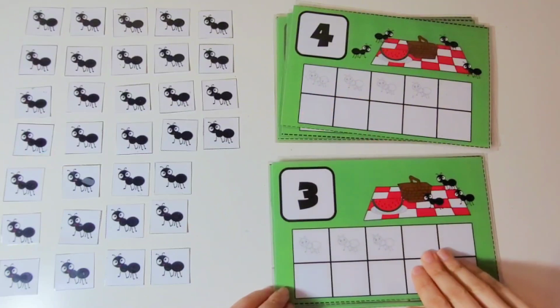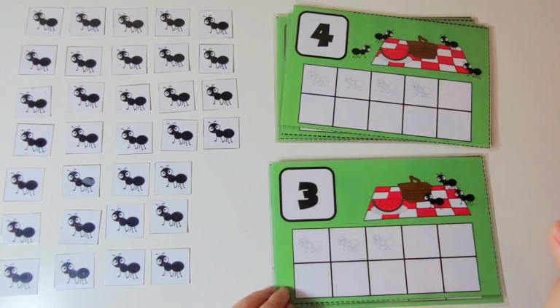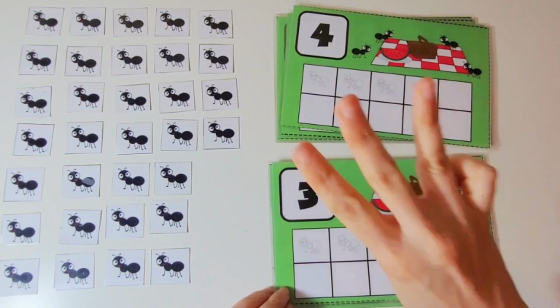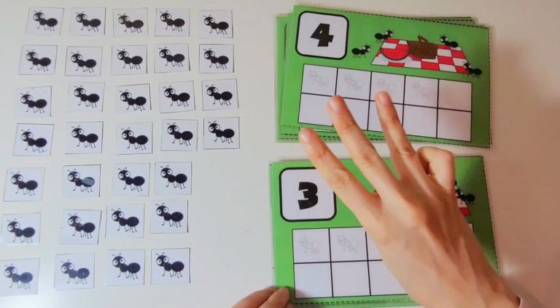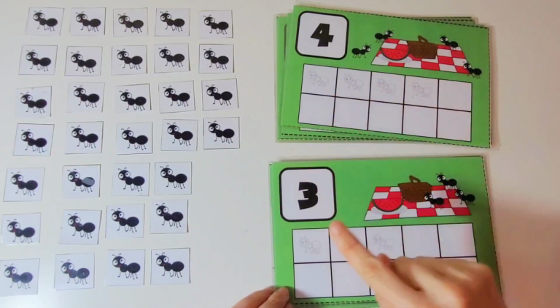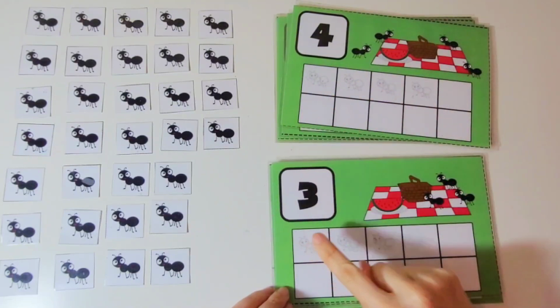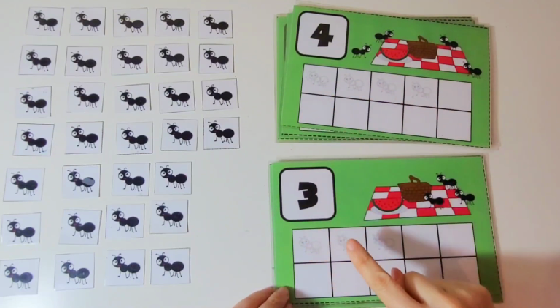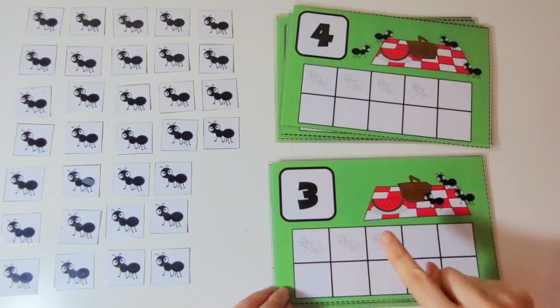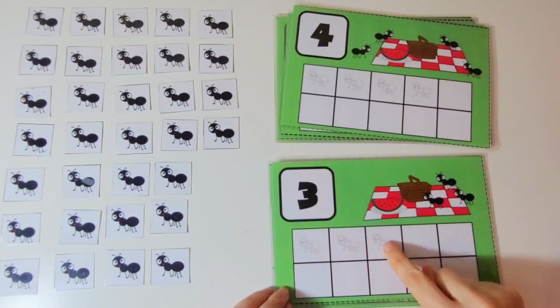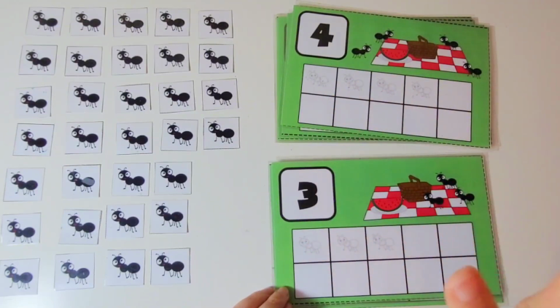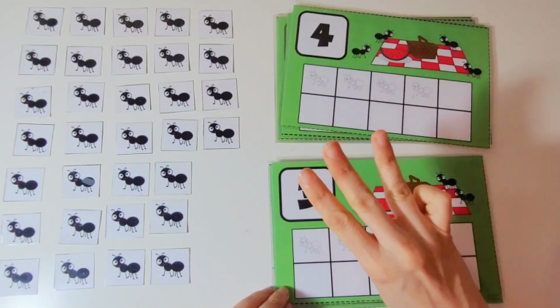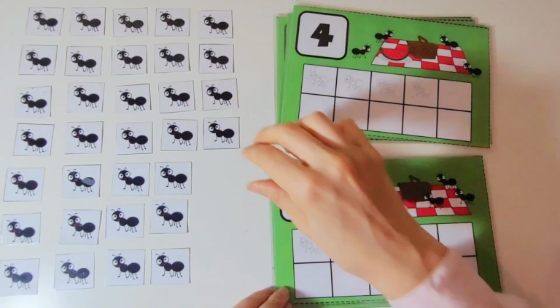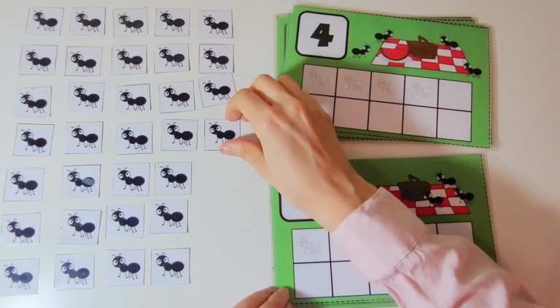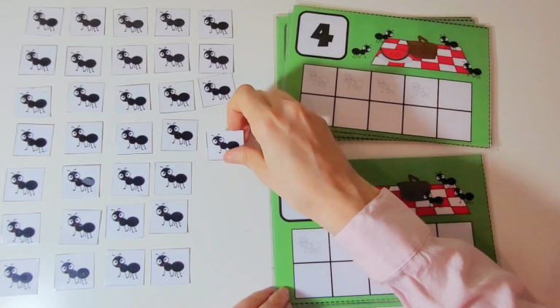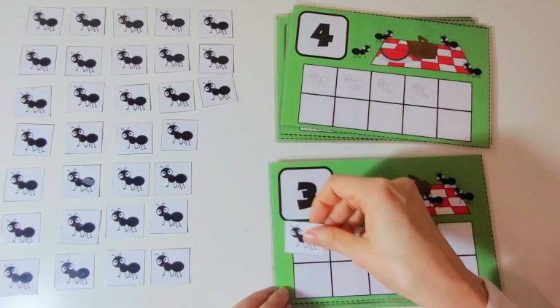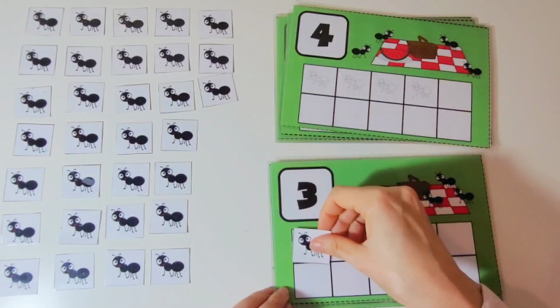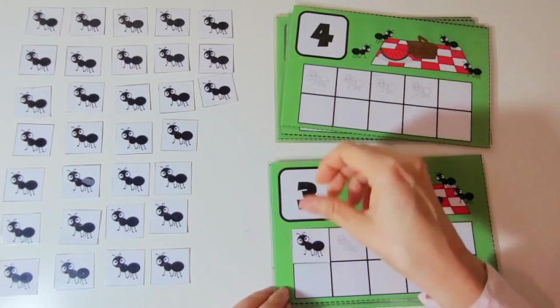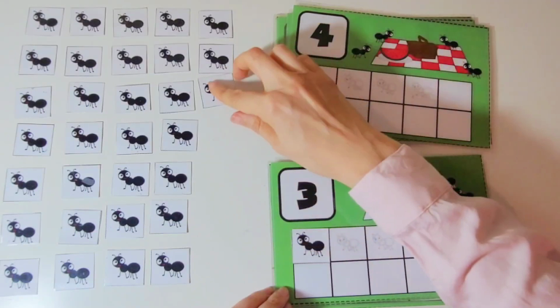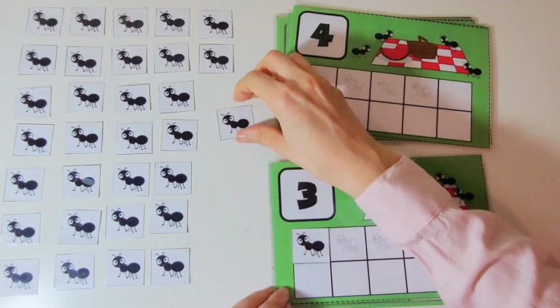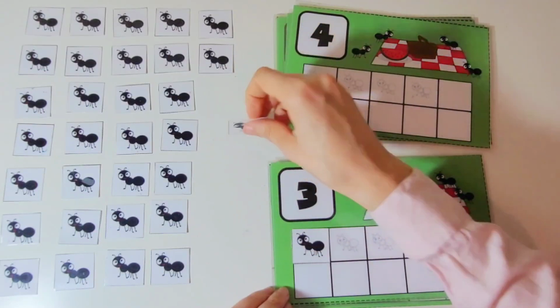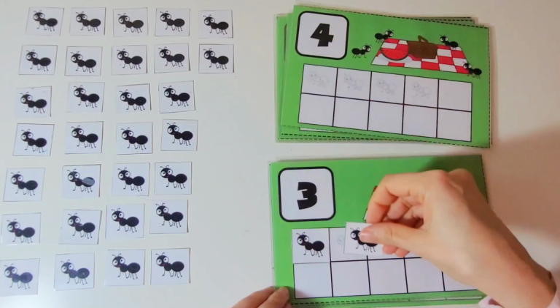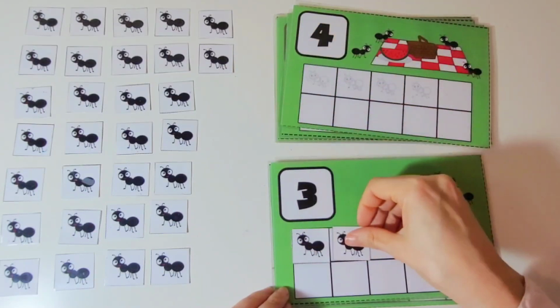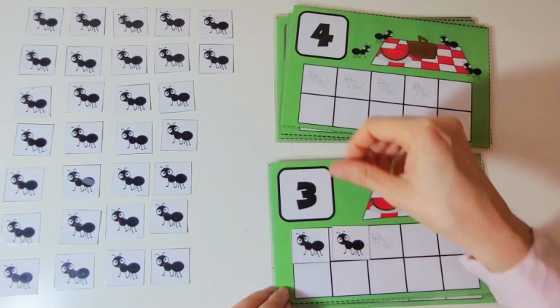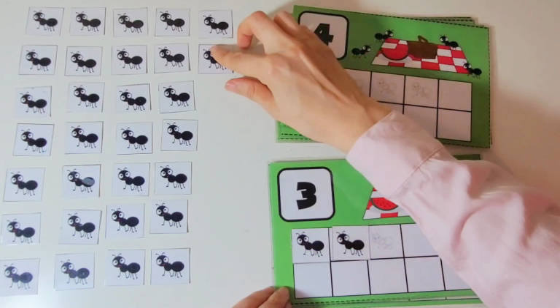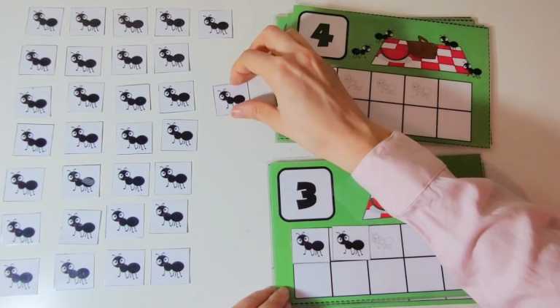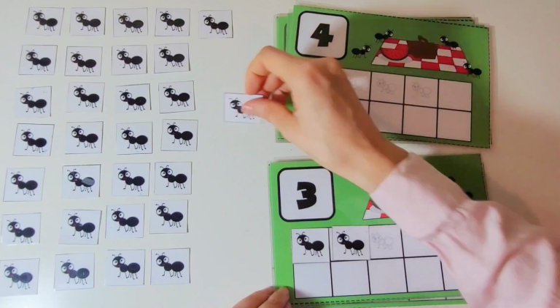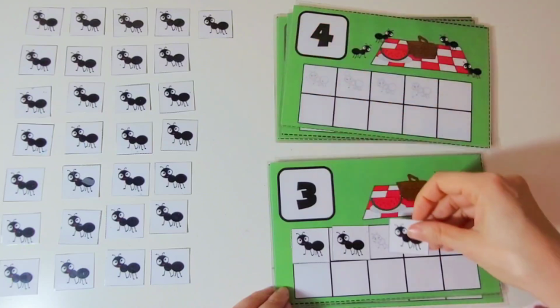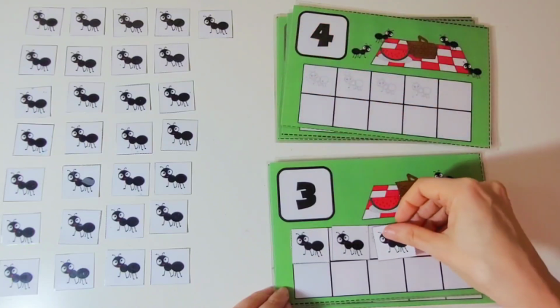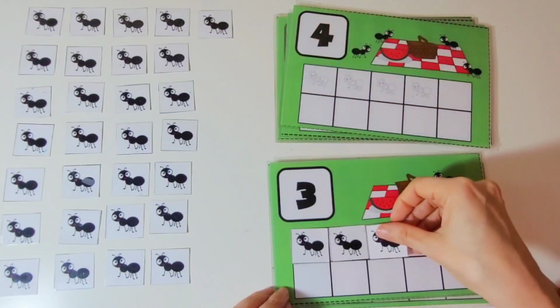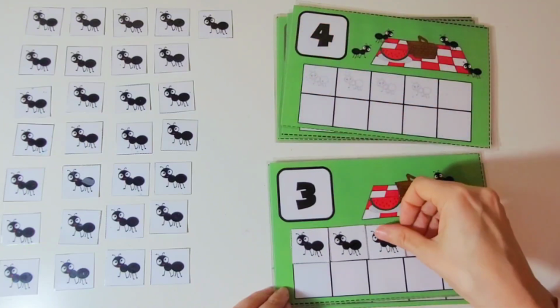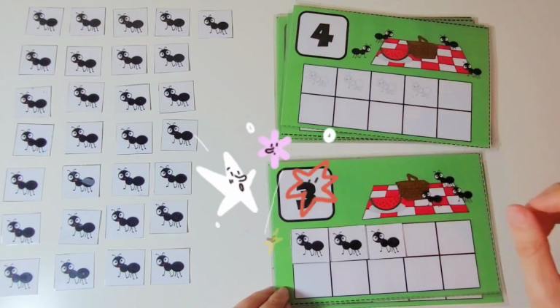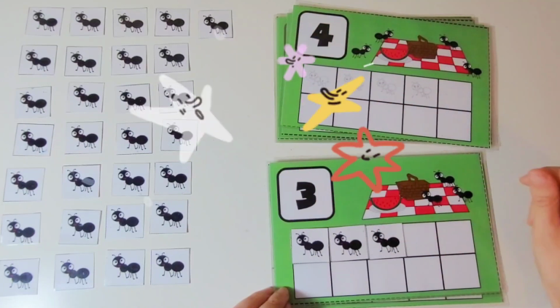This is the number 3. We are going to put 3 ants on the 10 frame. 1, 2, 3. Great work.